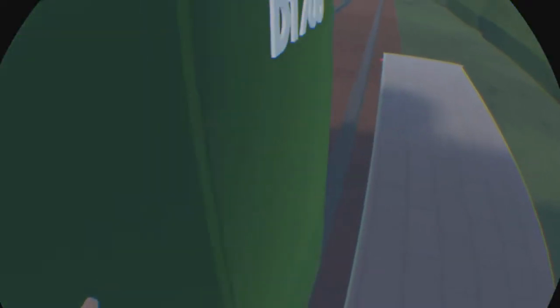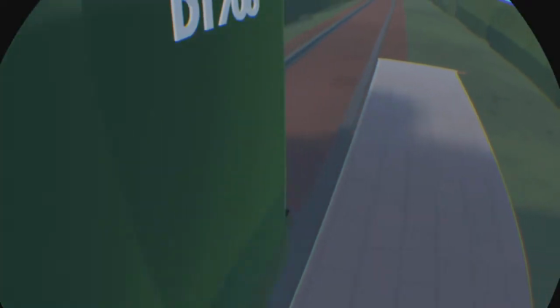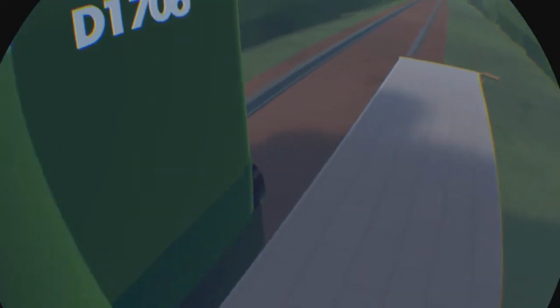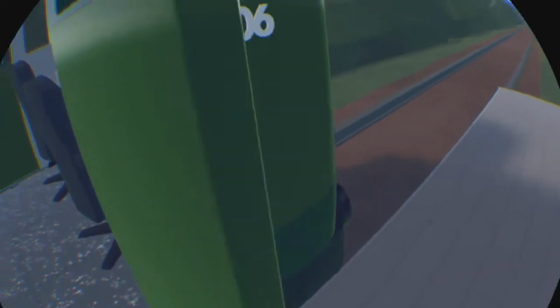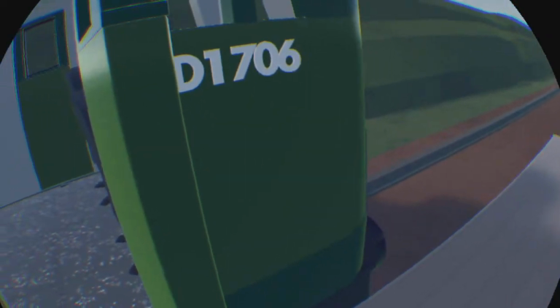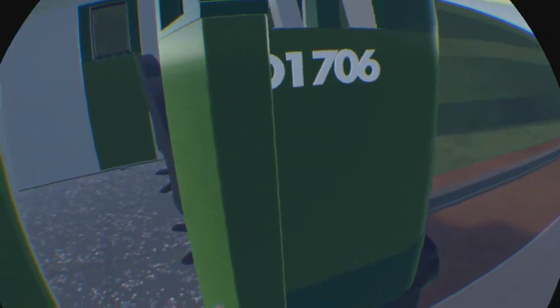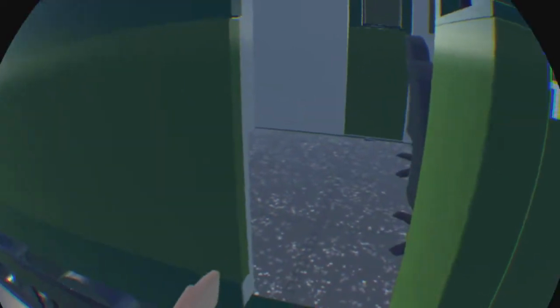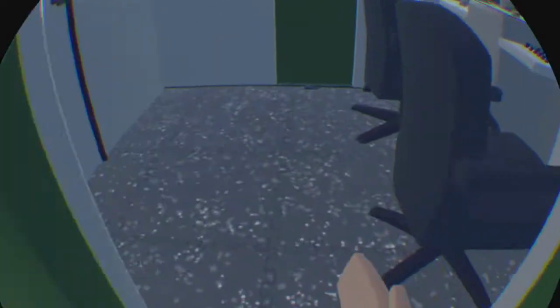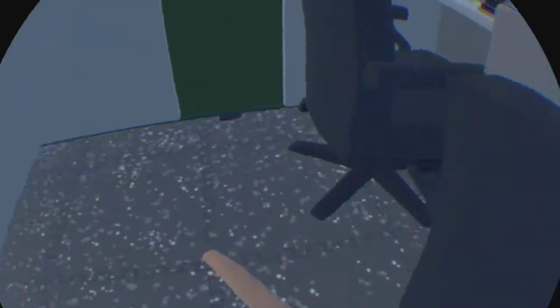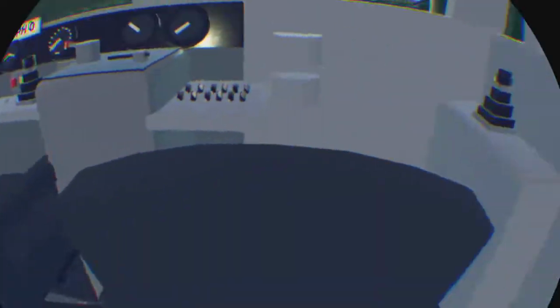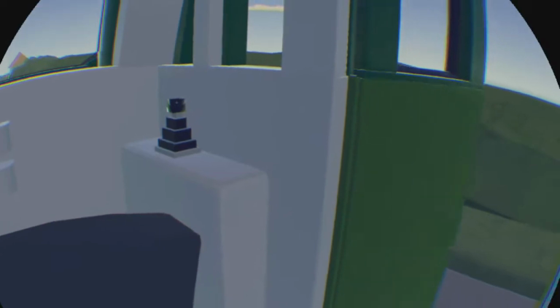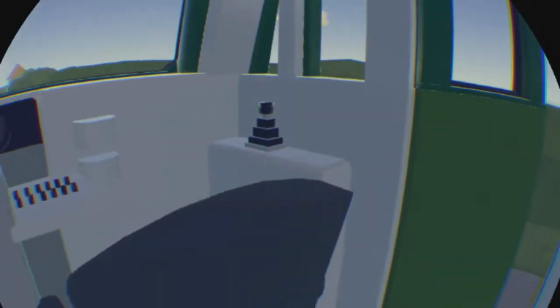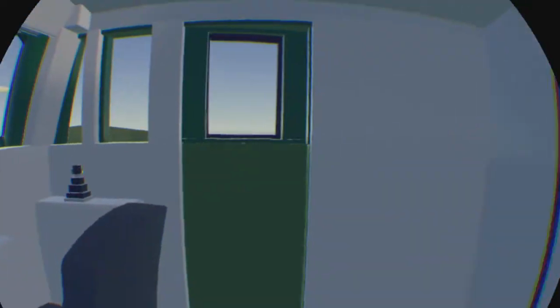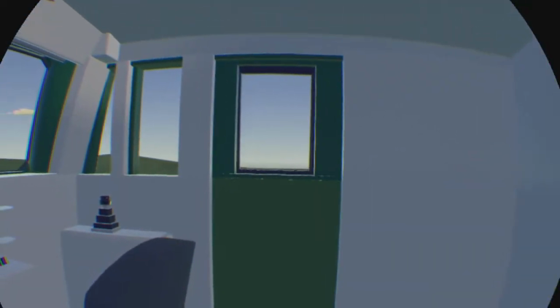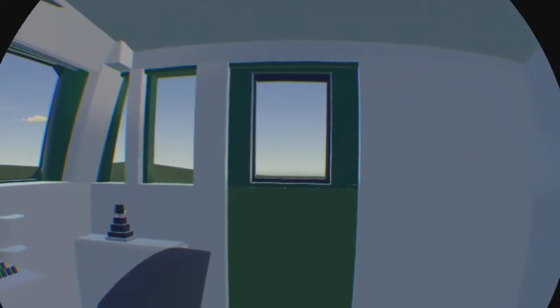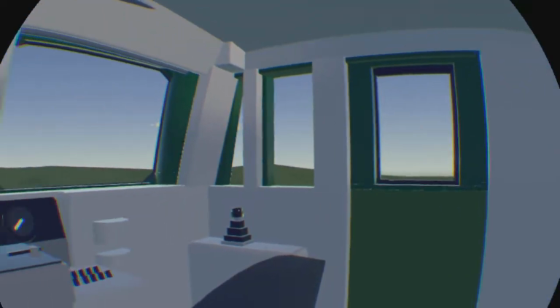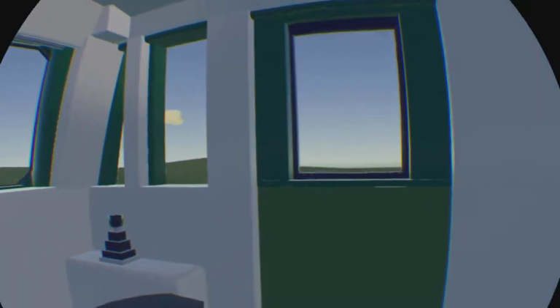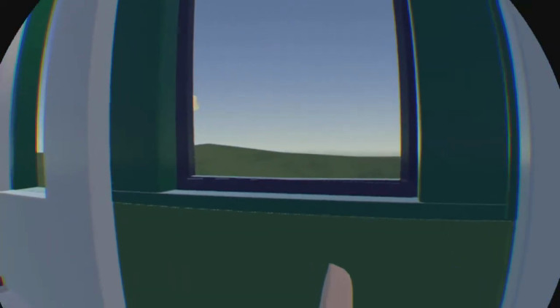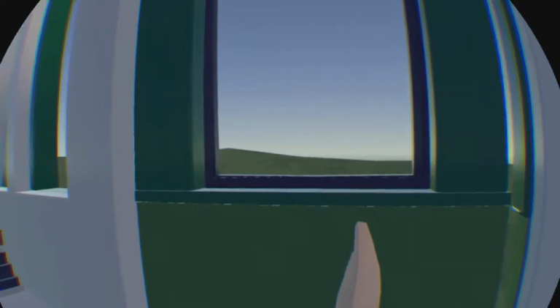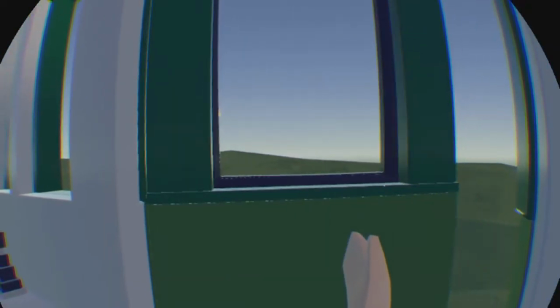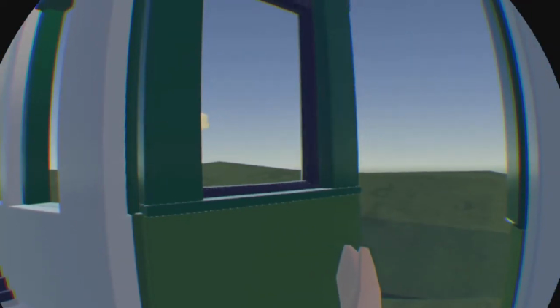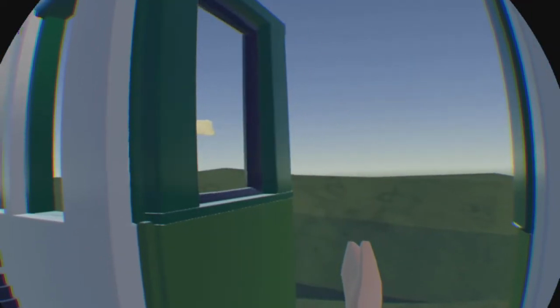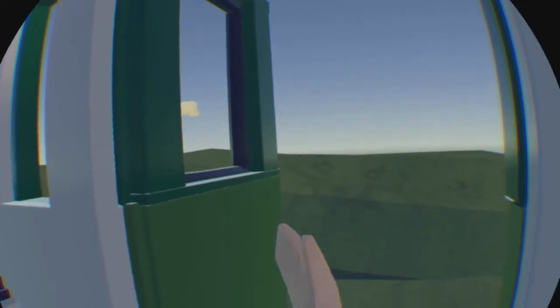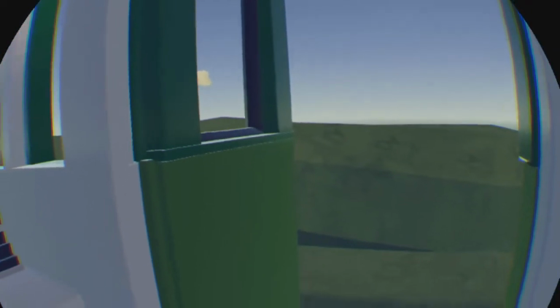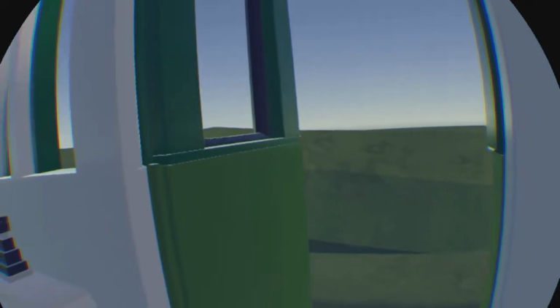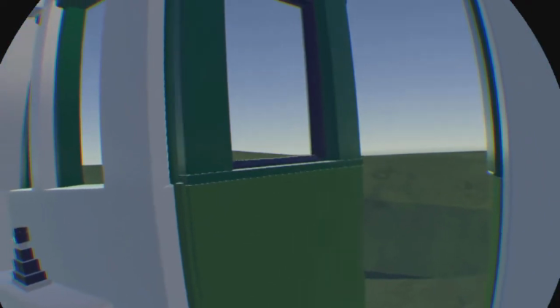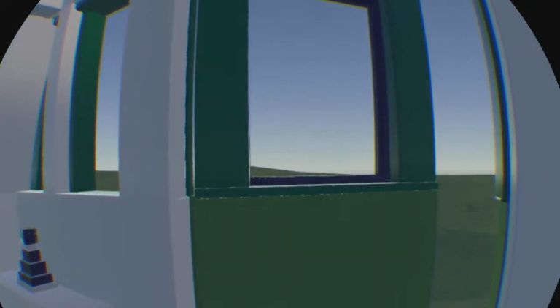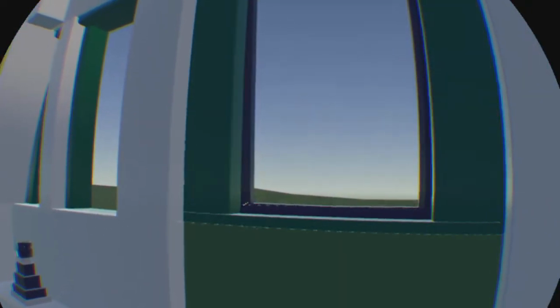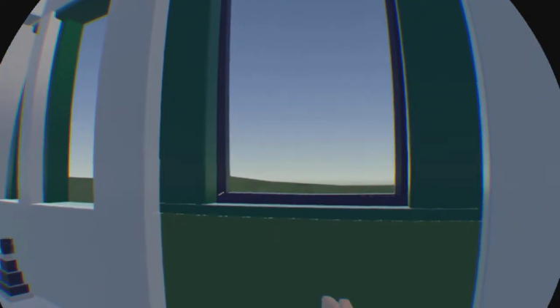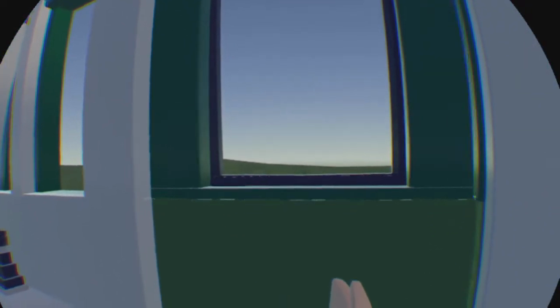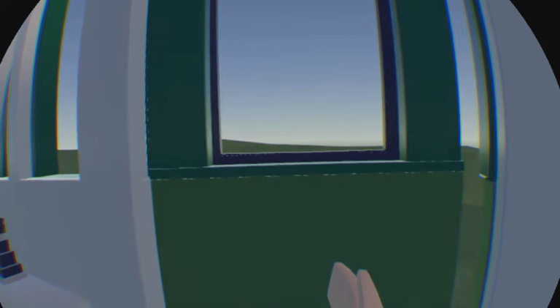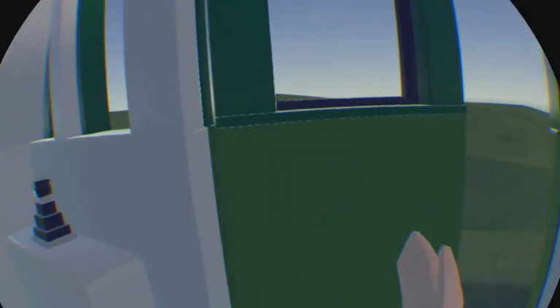Door. You go through the door. It opens up when you put your hand next to it.